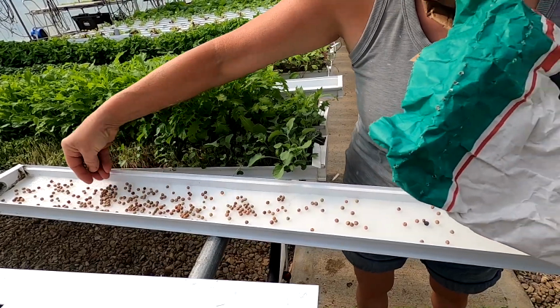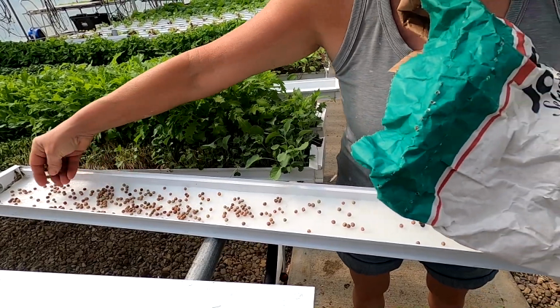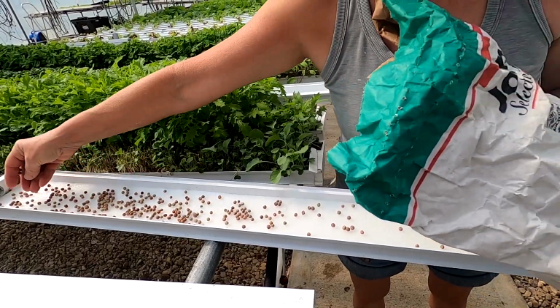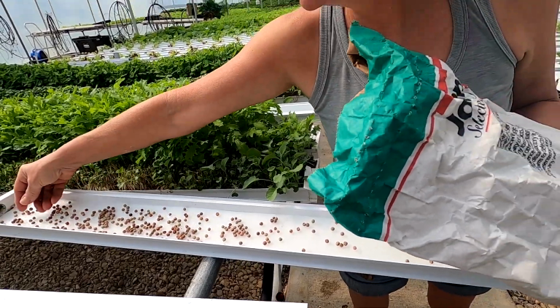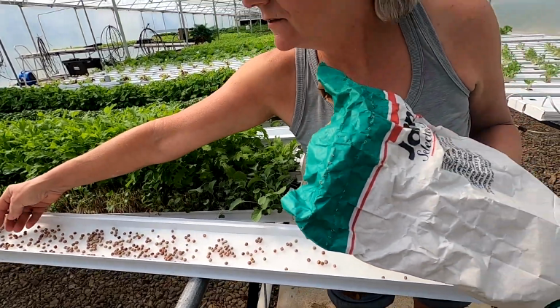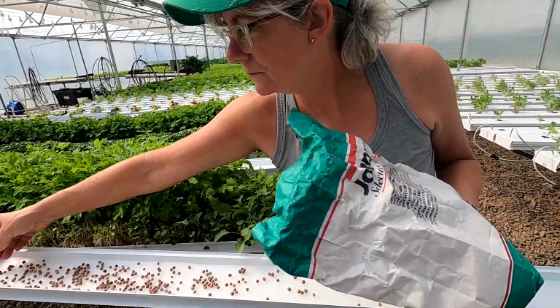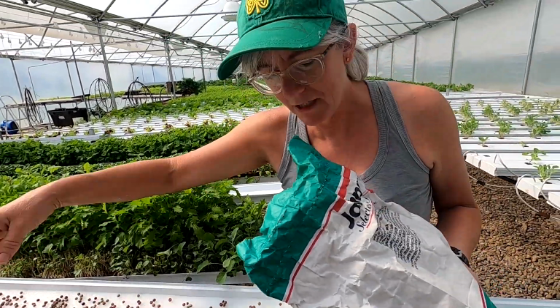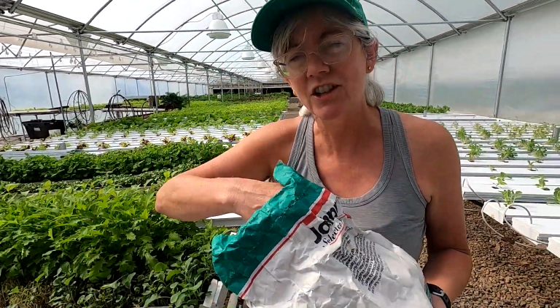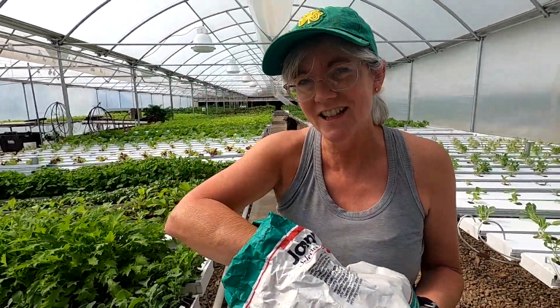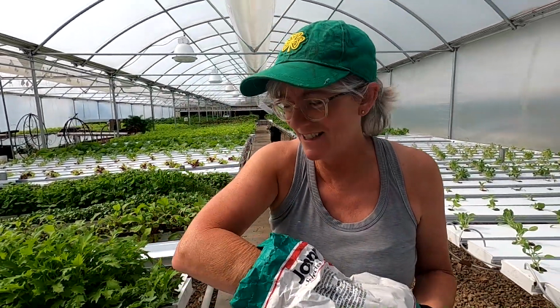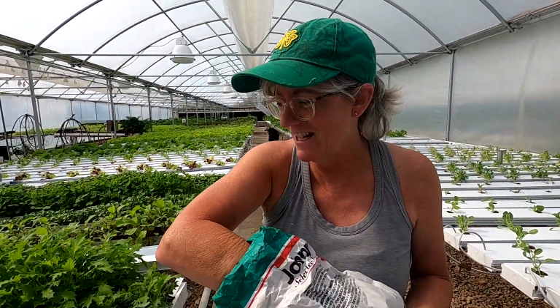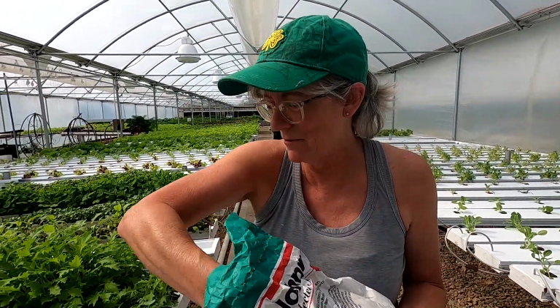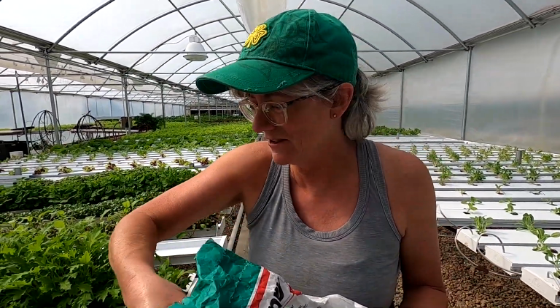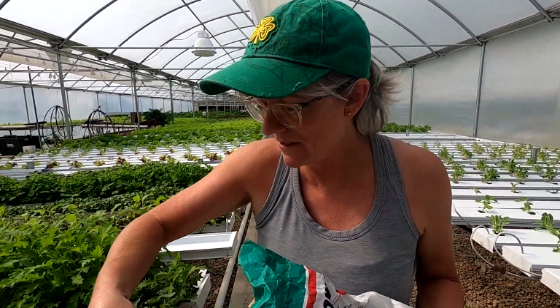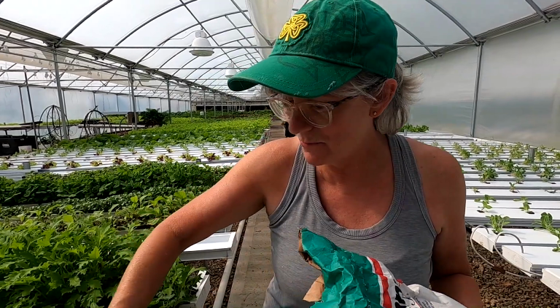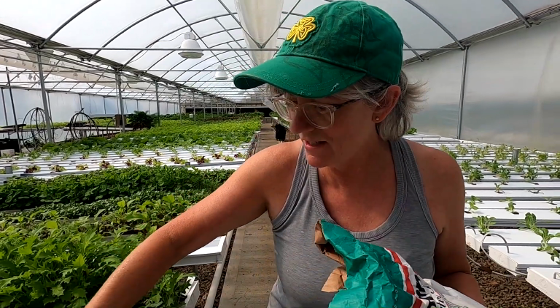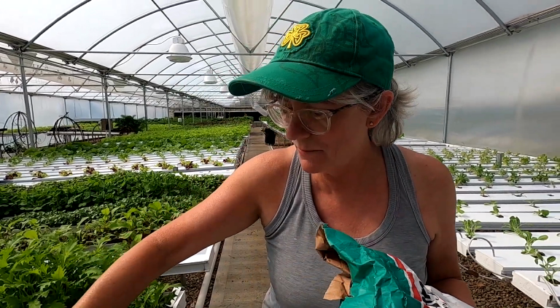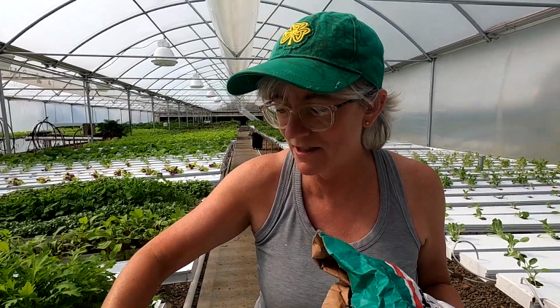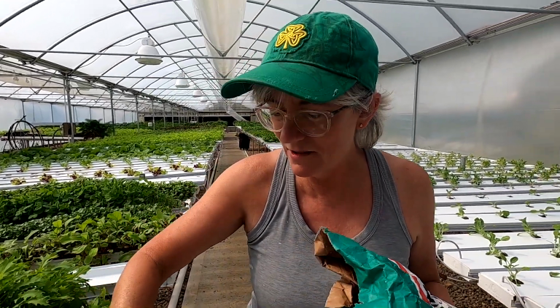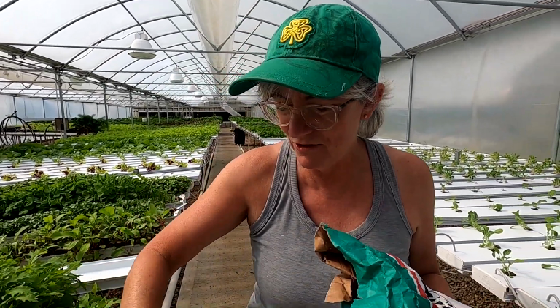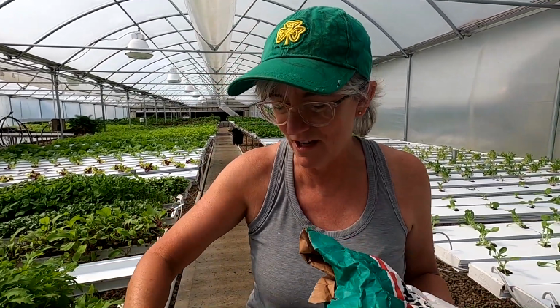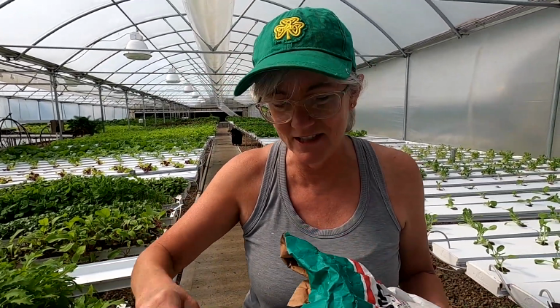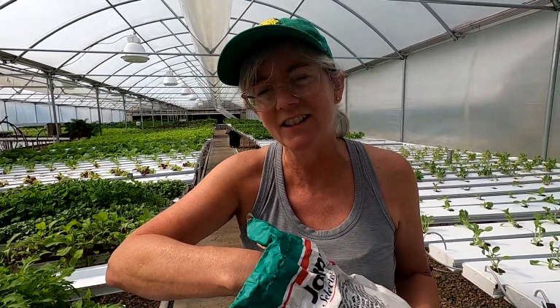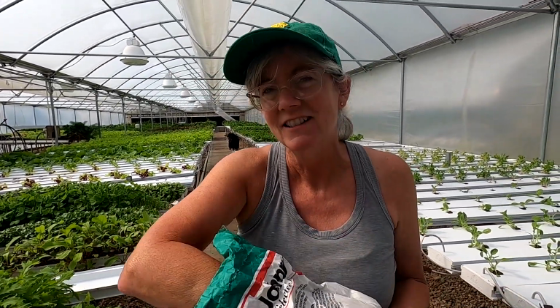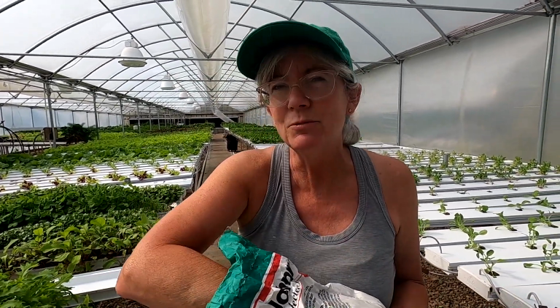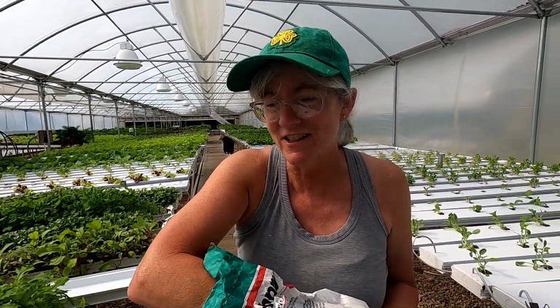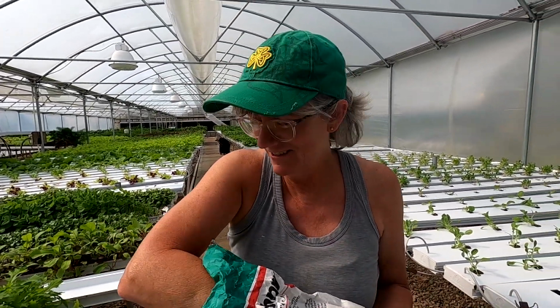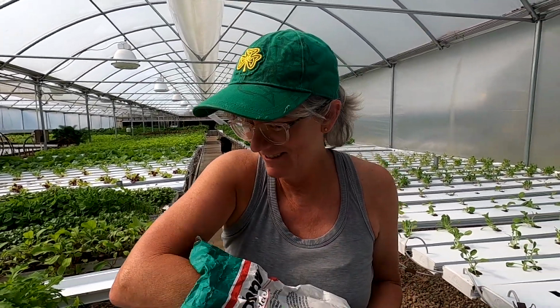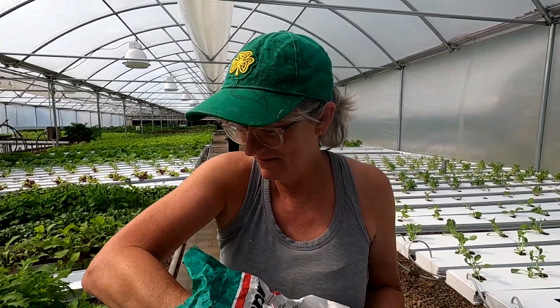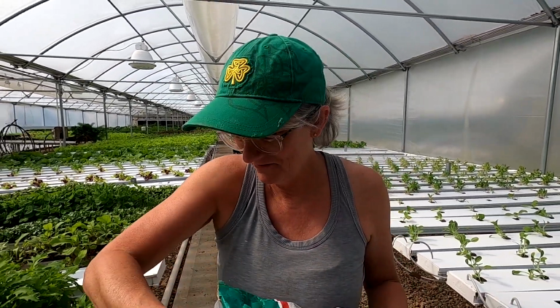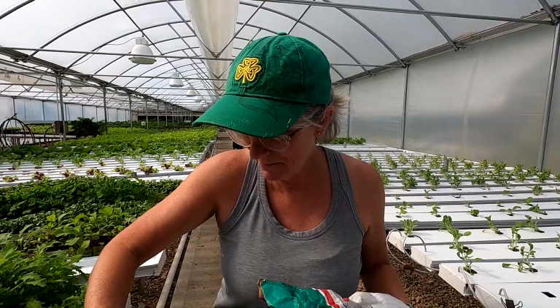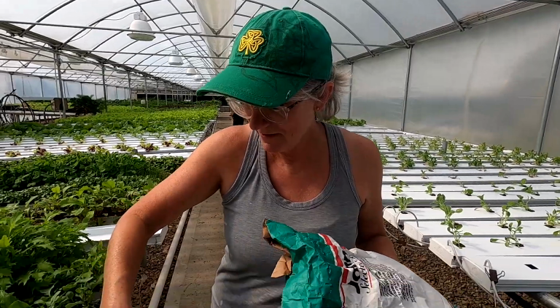I had an egg sandwich today from Blaine's chicken eggs — I put a little hummus on the bread and then a ton of pea shoots on it with the egg. Sounds good! Yeah, good breakfast.